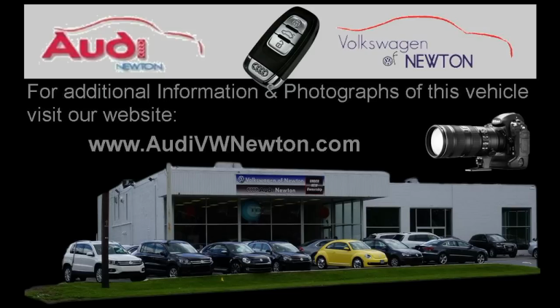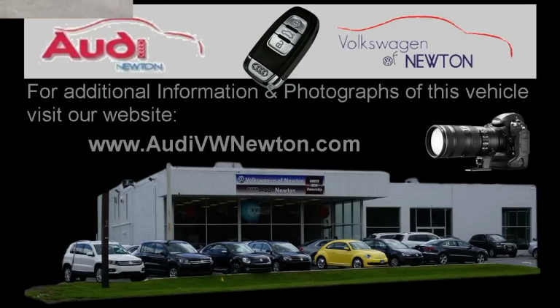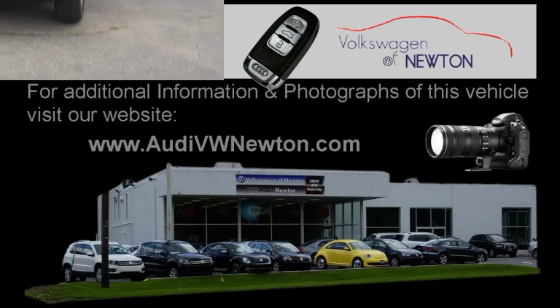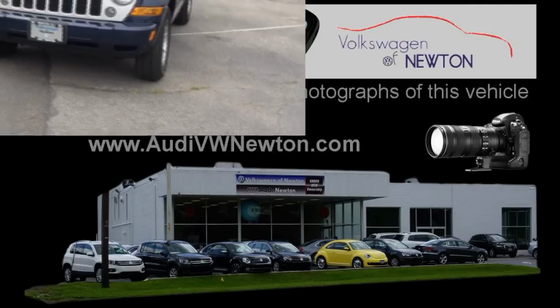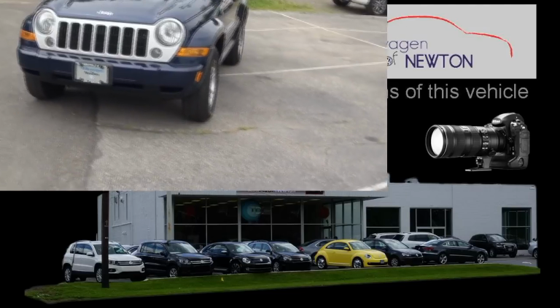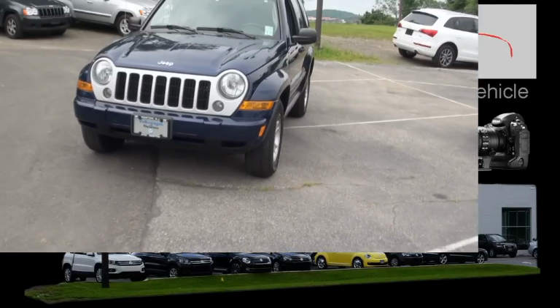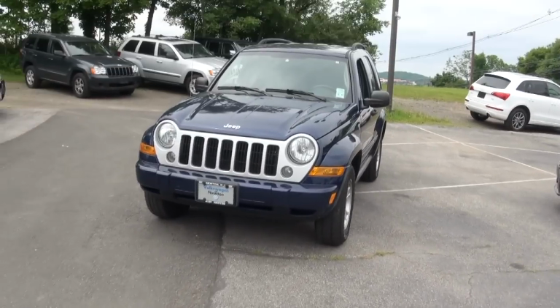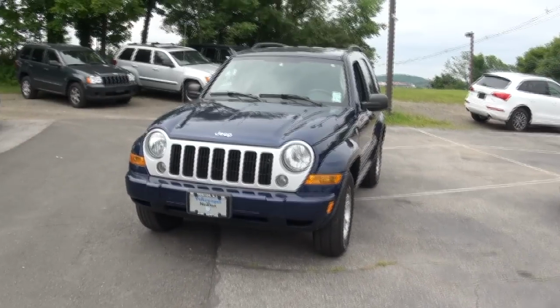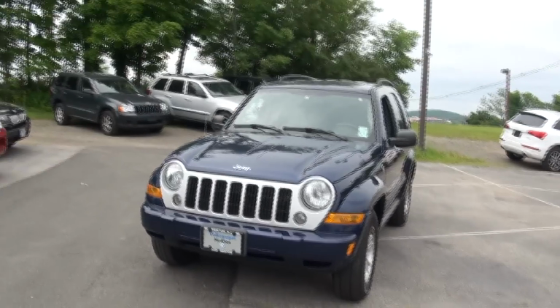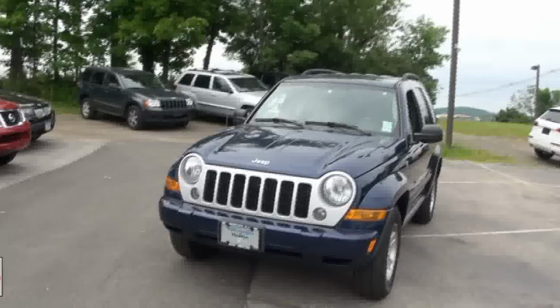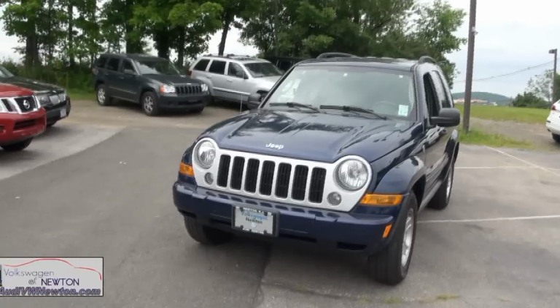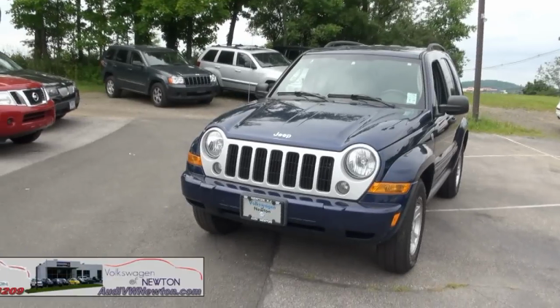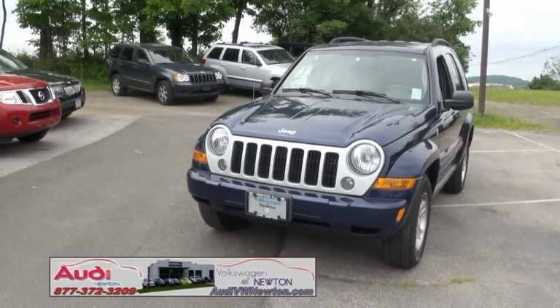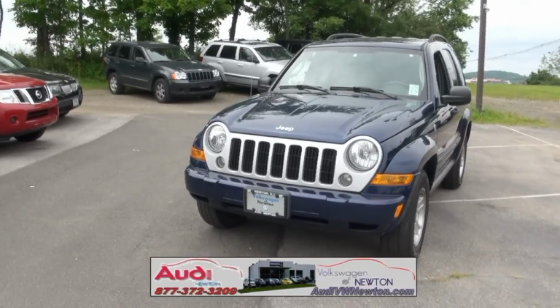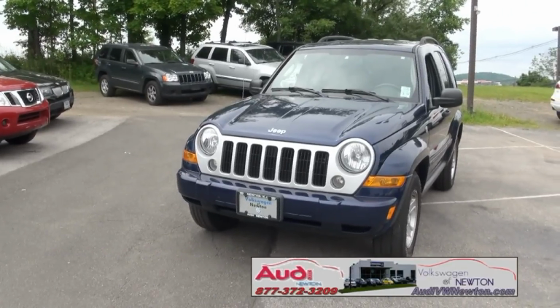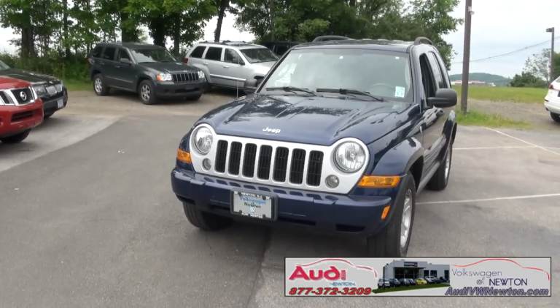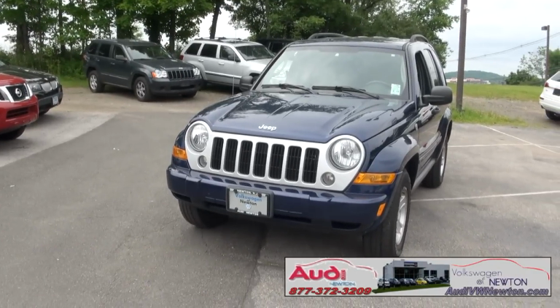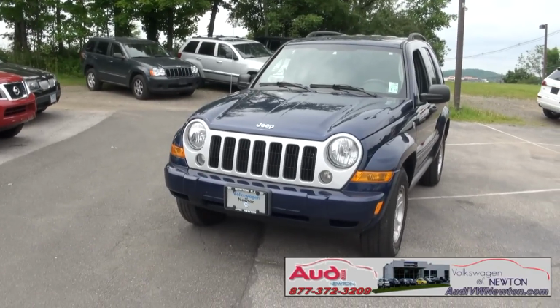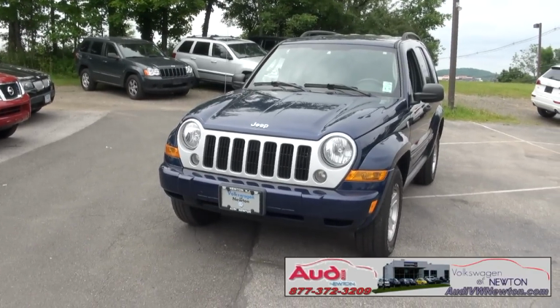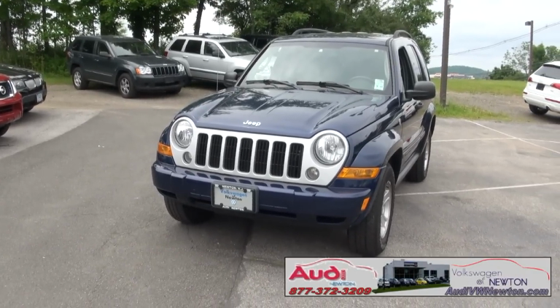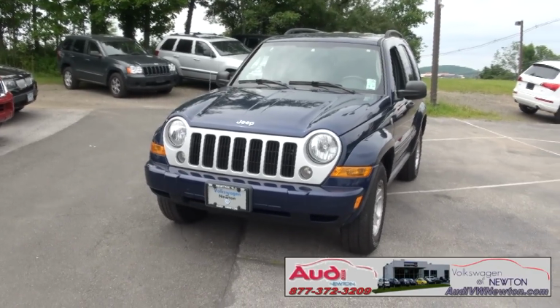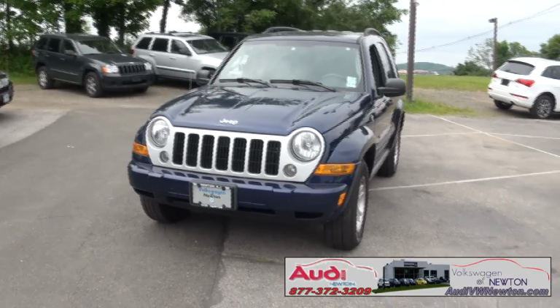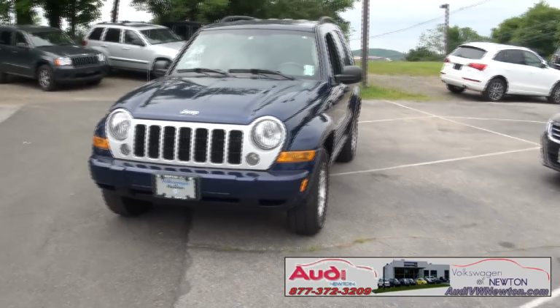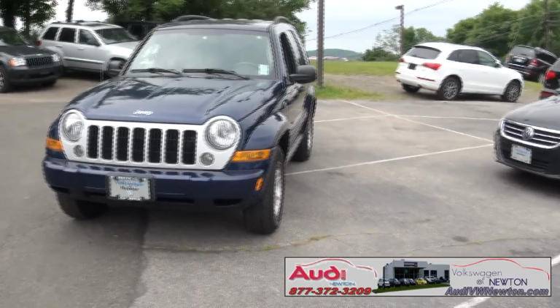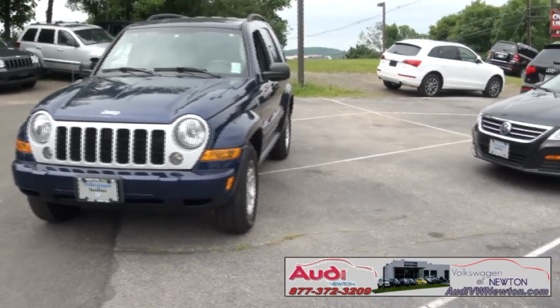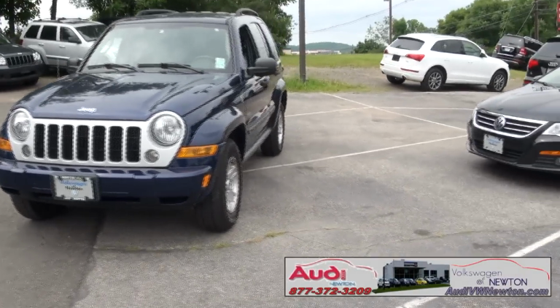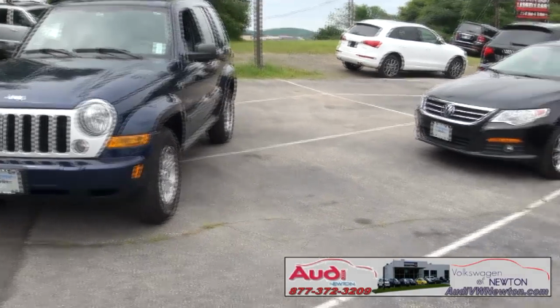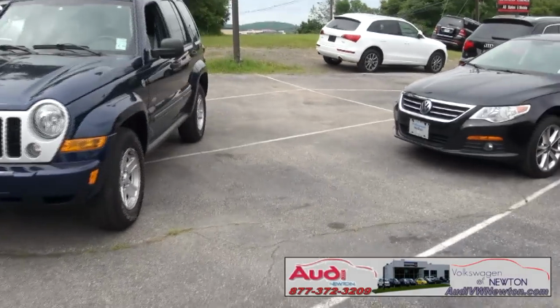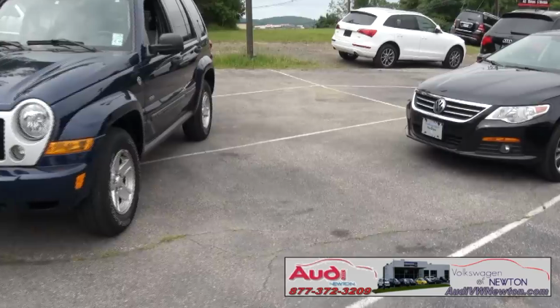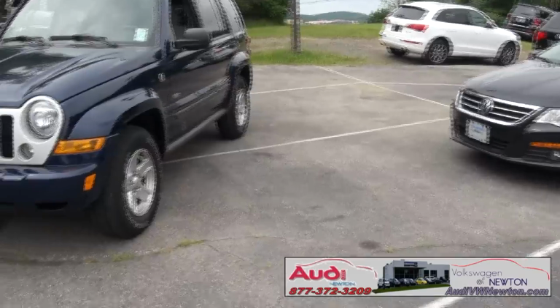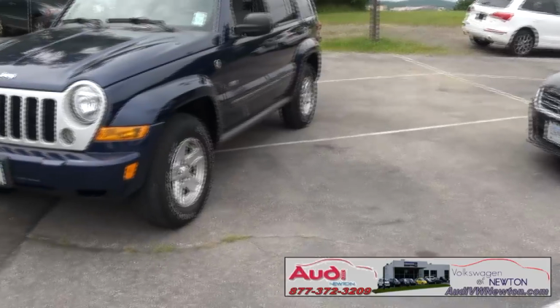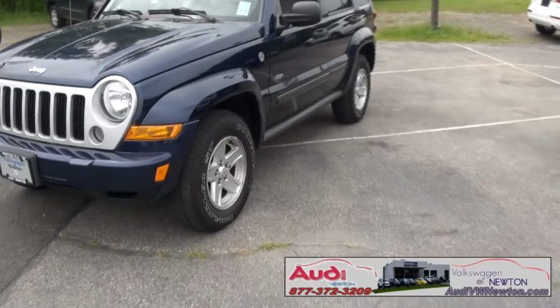Welcome to AudiVWNewton.com once again. This is stock number P2219, a 2007 Jeep Liberty 4x4, trailer rated. This is also a Latitude edition.